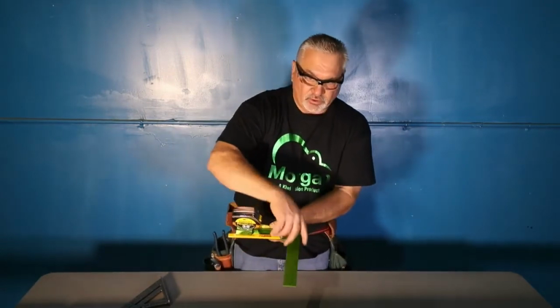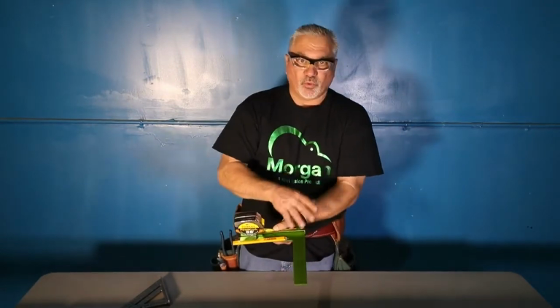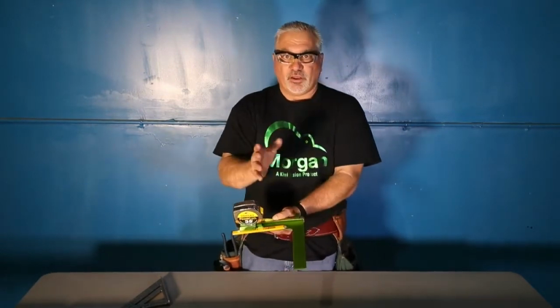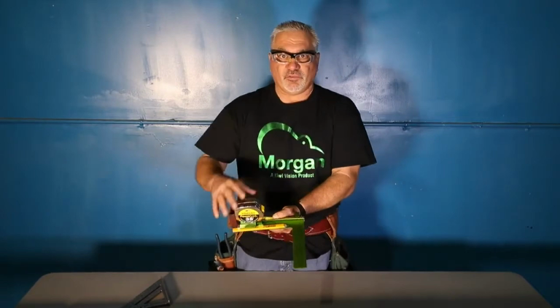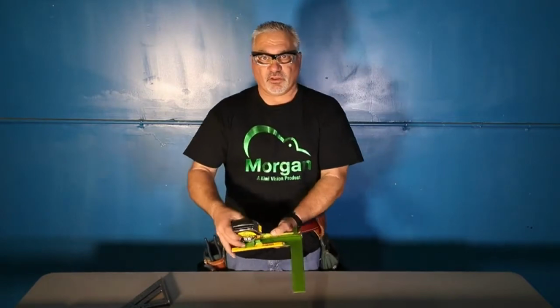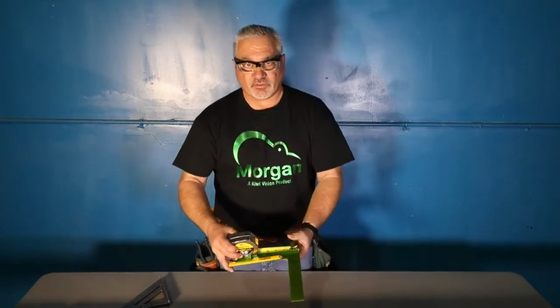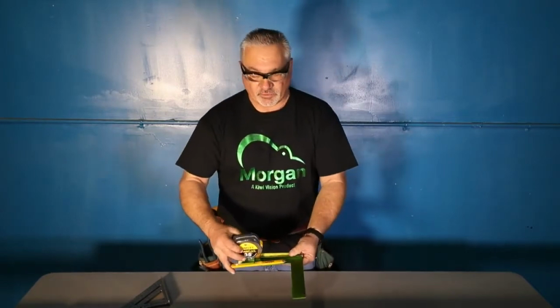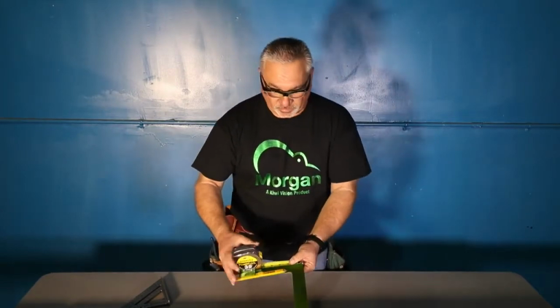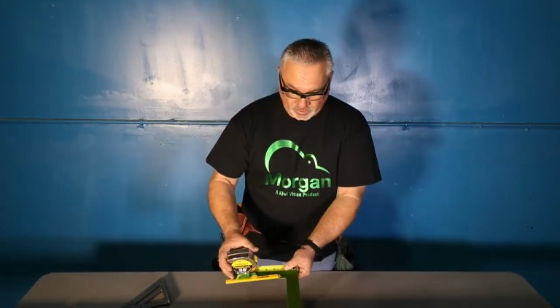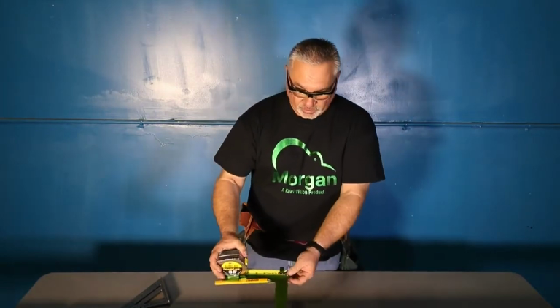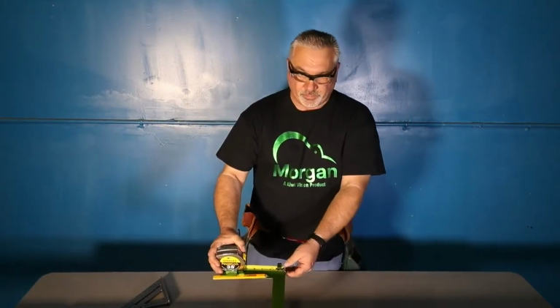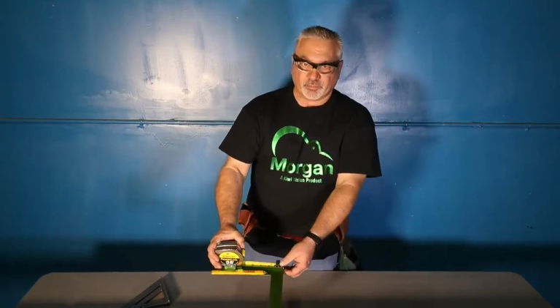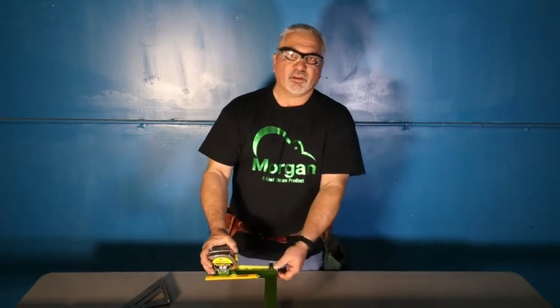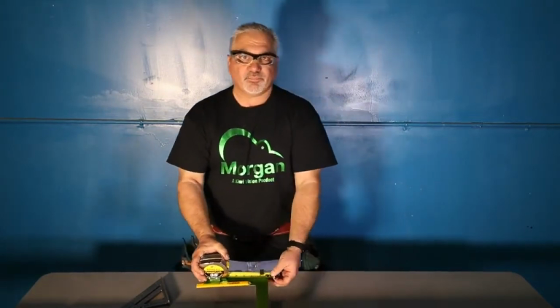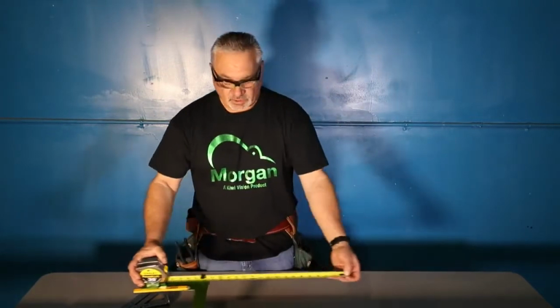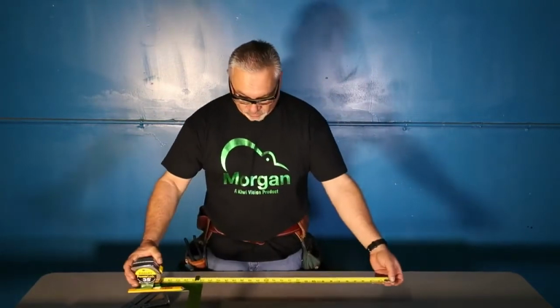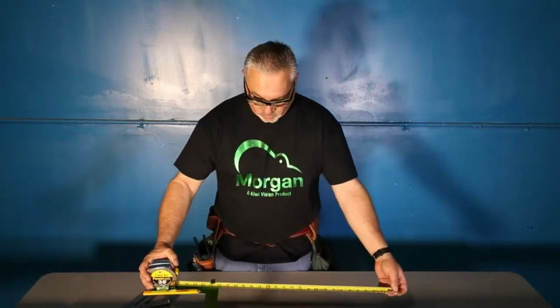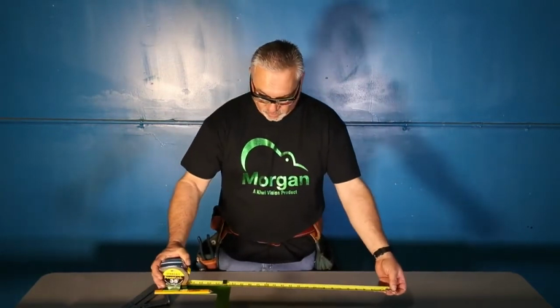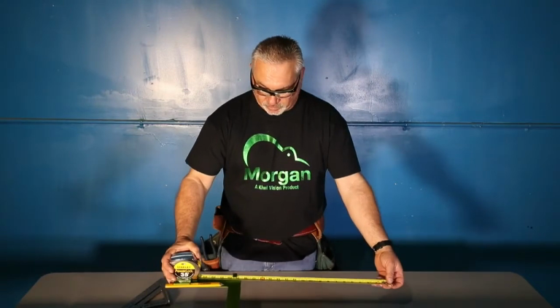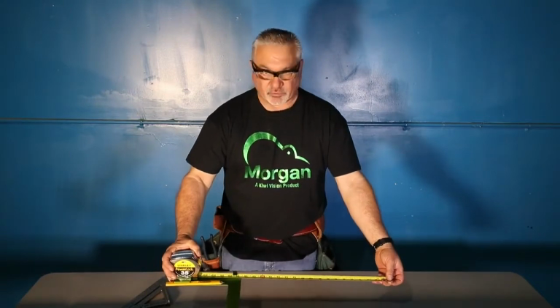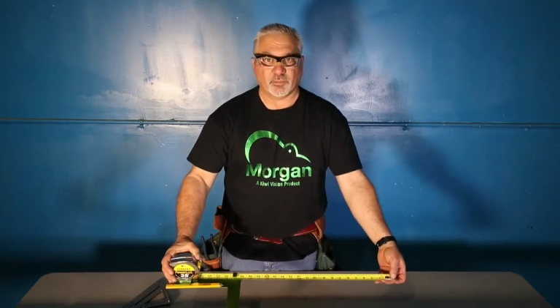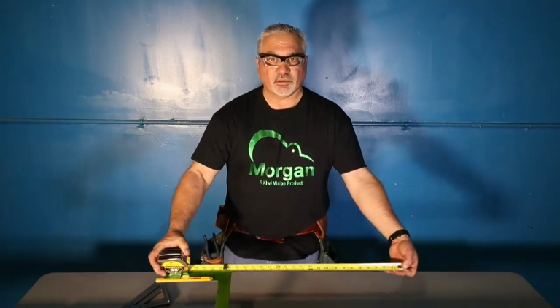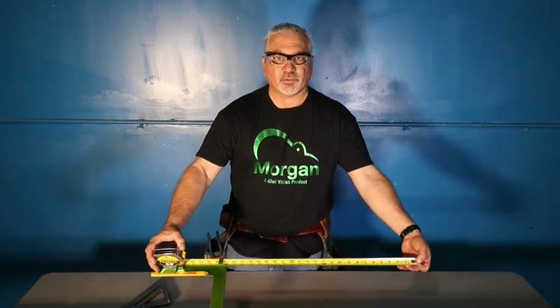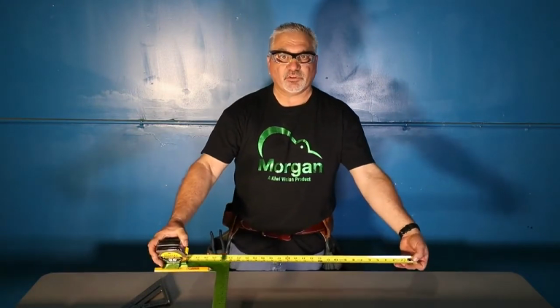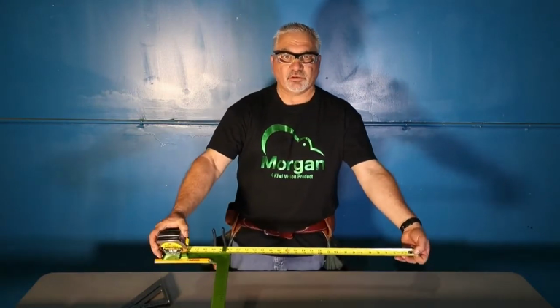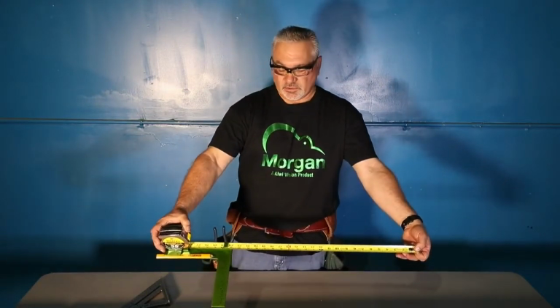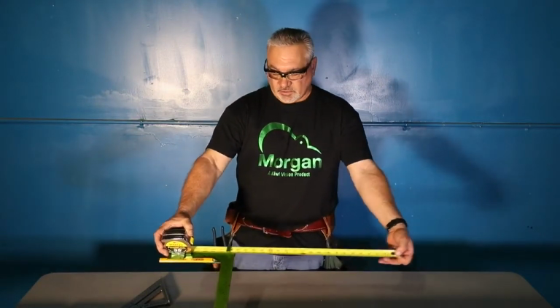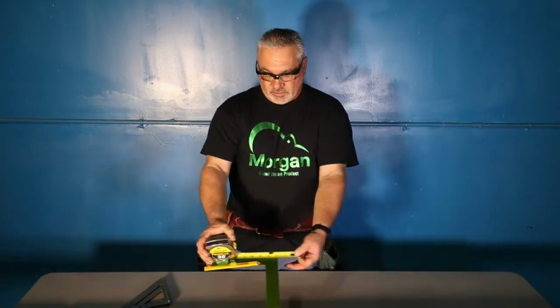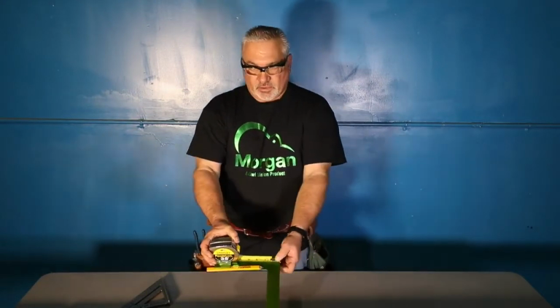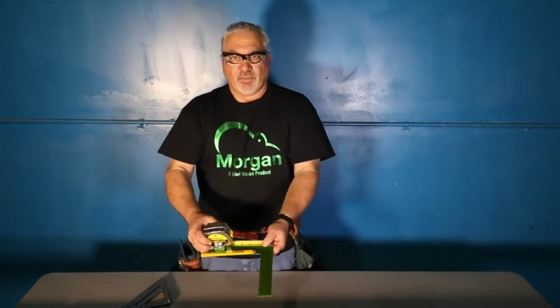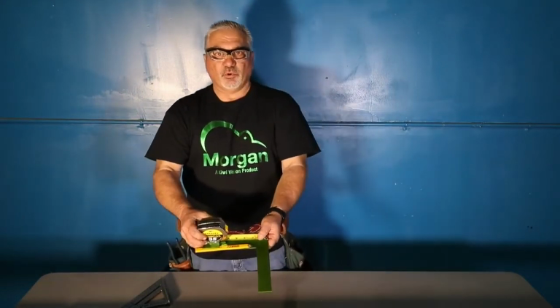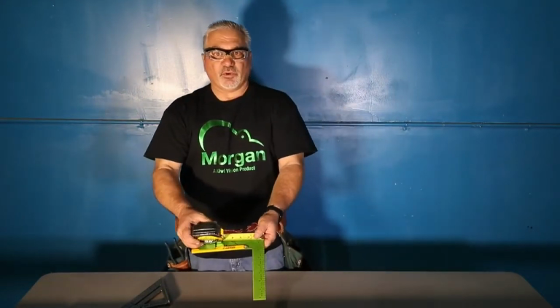No more worrying about if you have the stud on the right side of the top plate and the bottom plate. So you always end up with a nice plumb stud. And that's the Morgan Square.